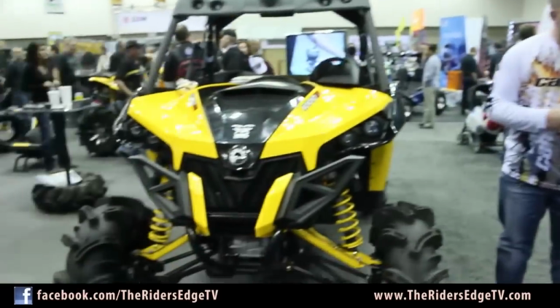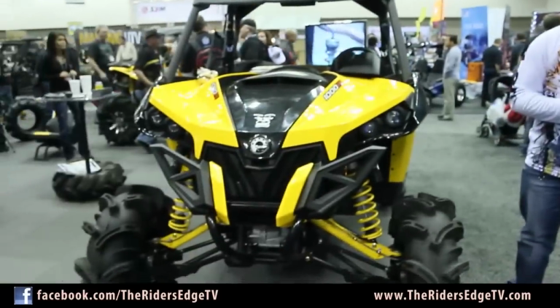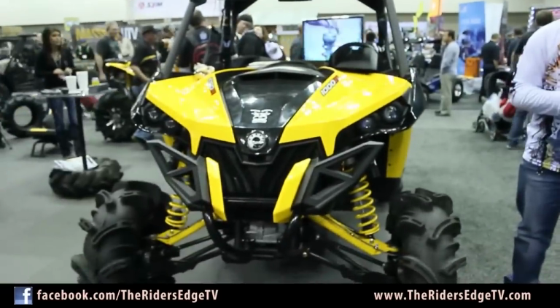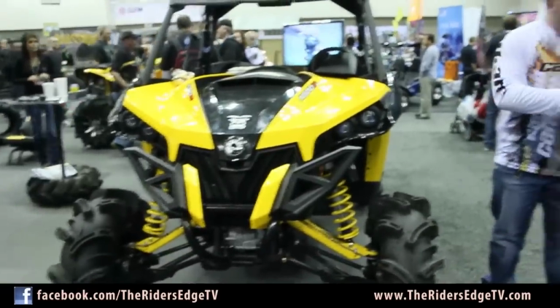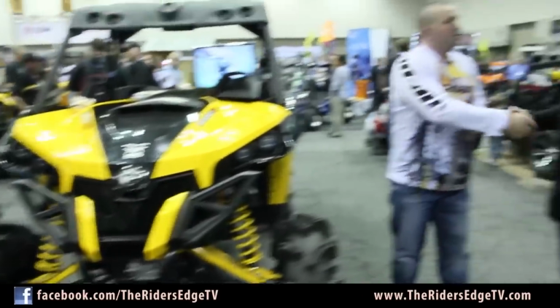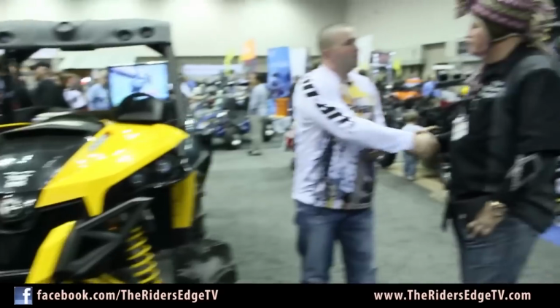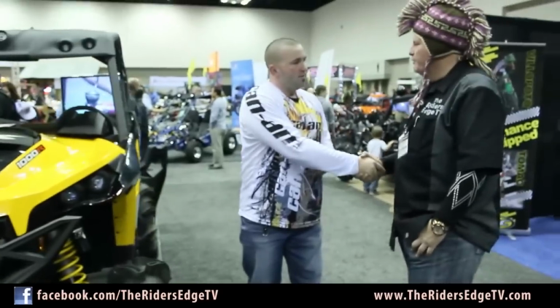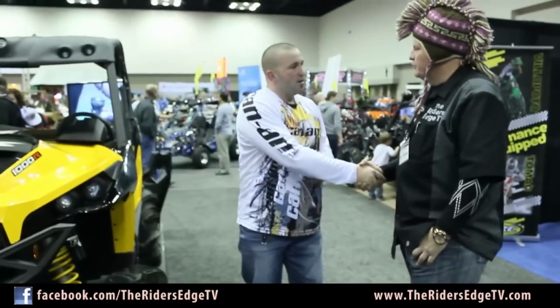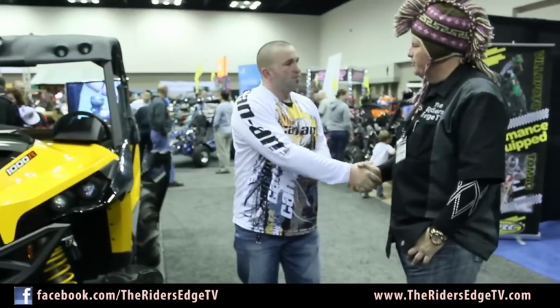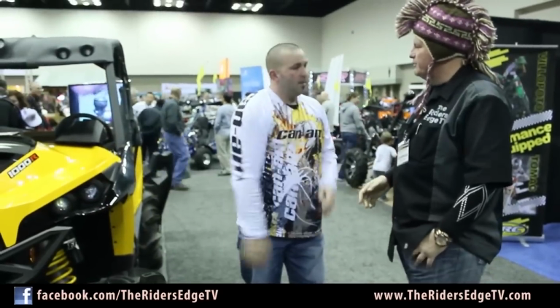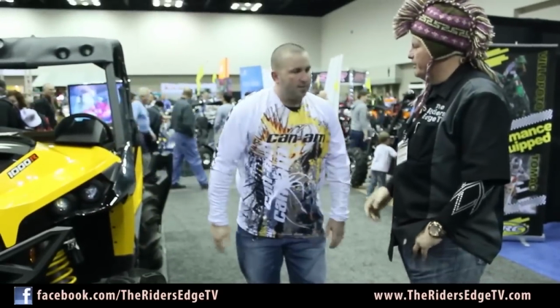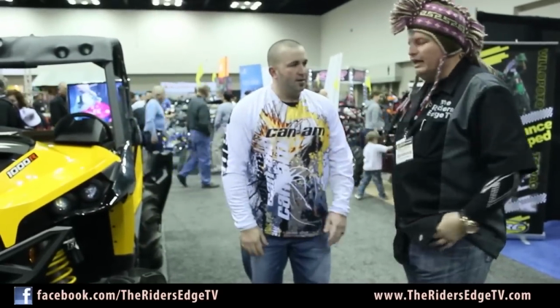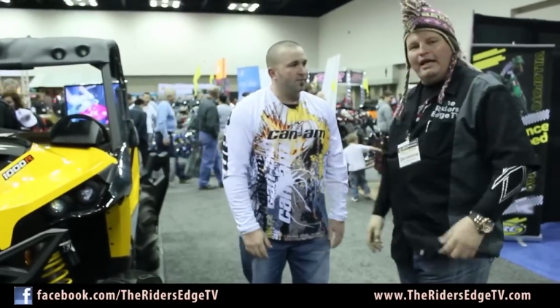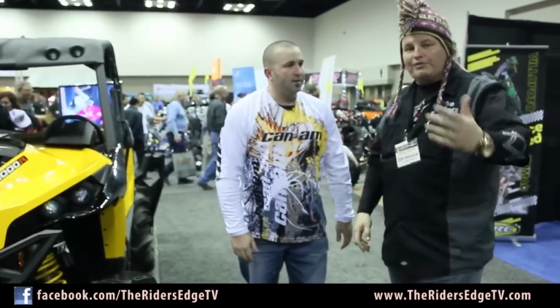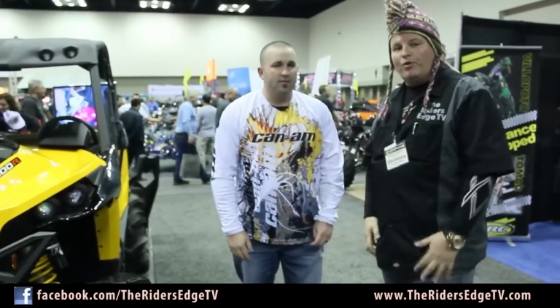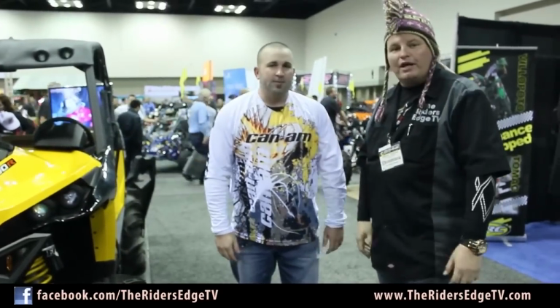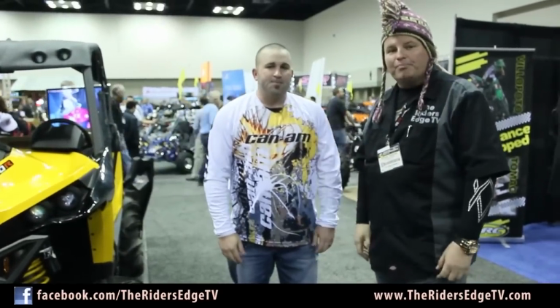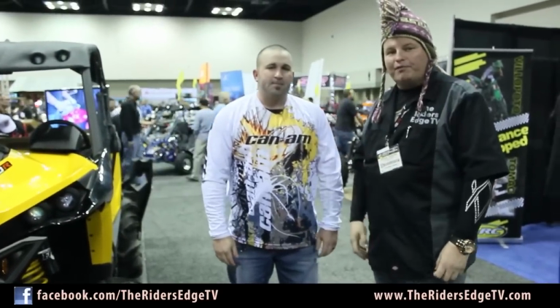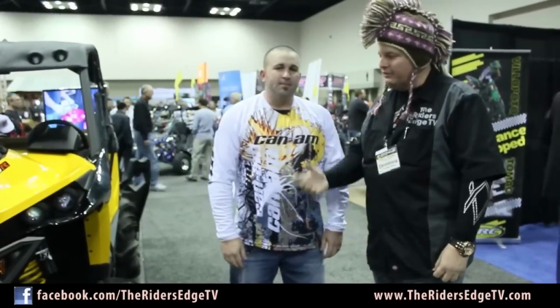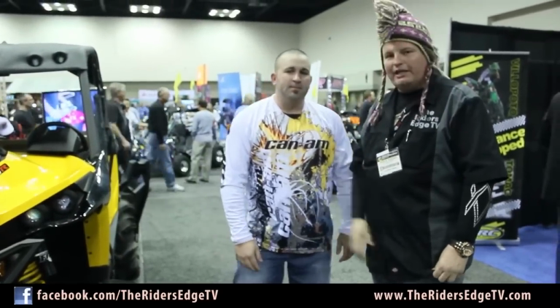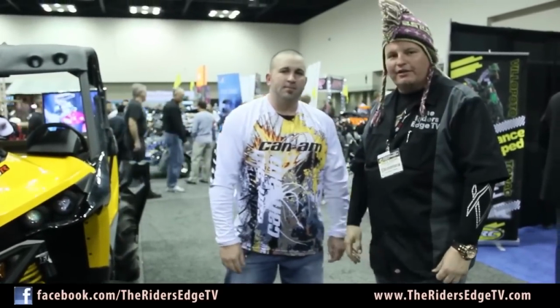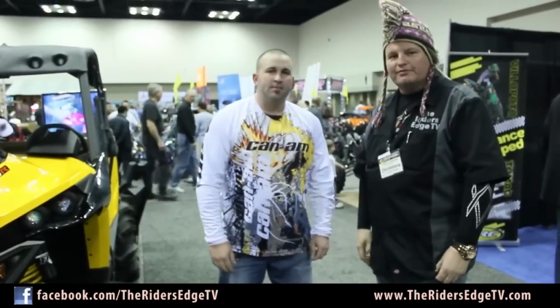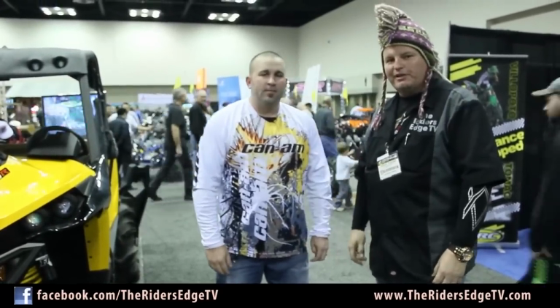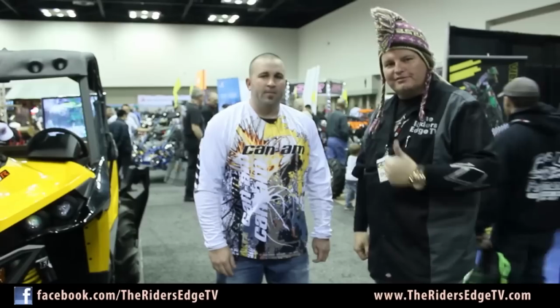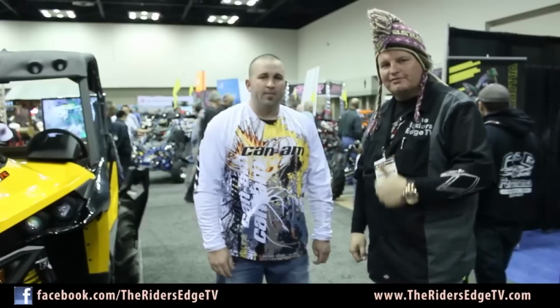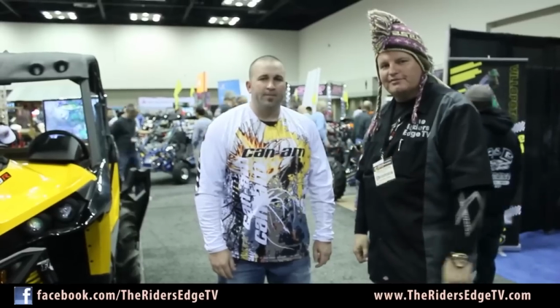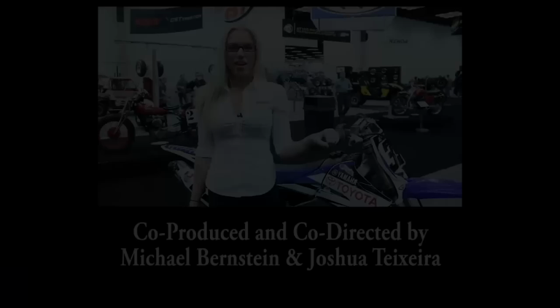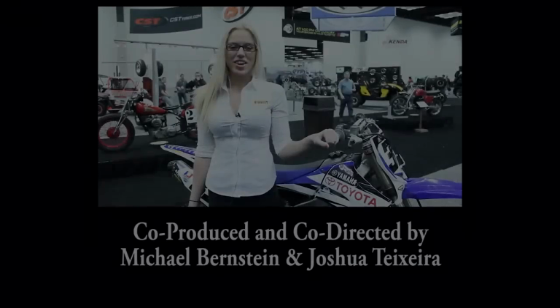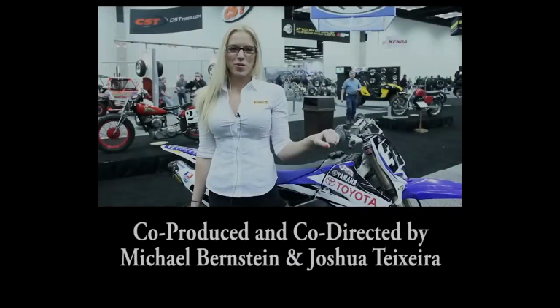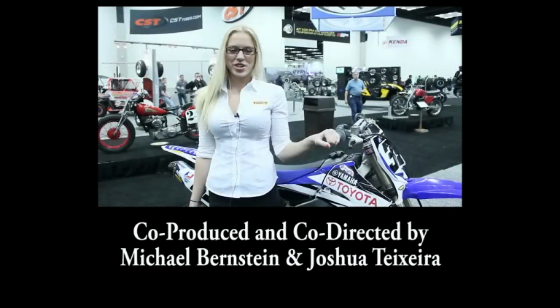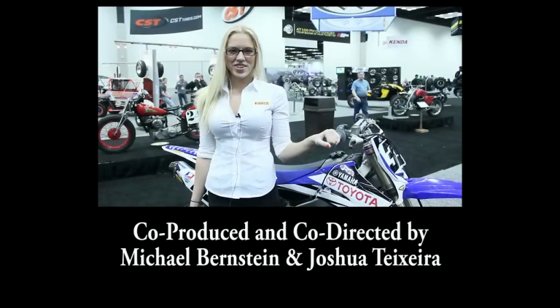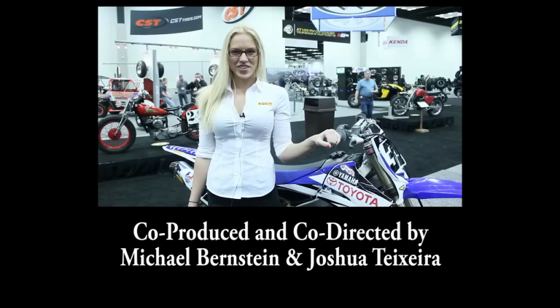Dakota, we appreciate your time. Thank you so very much. Good luck with your racing career. Thank you for watching Rider's Edge TV.